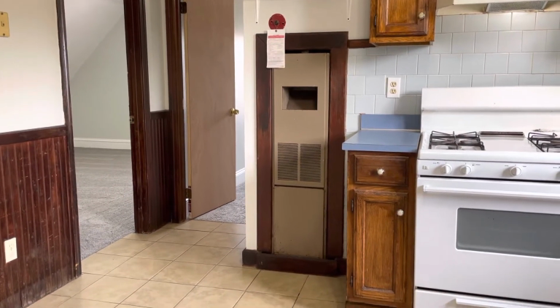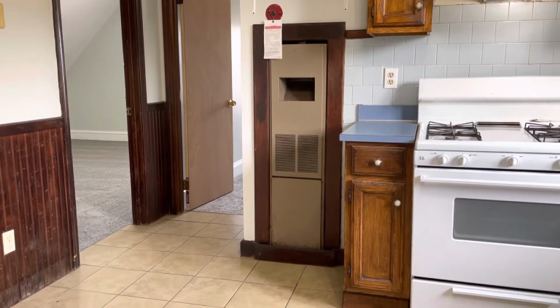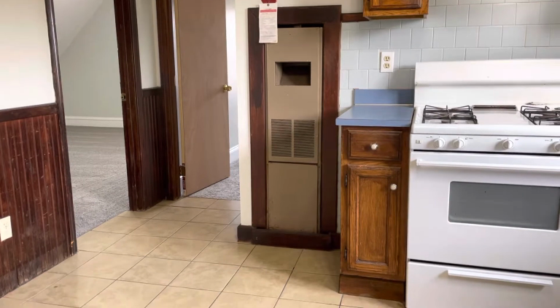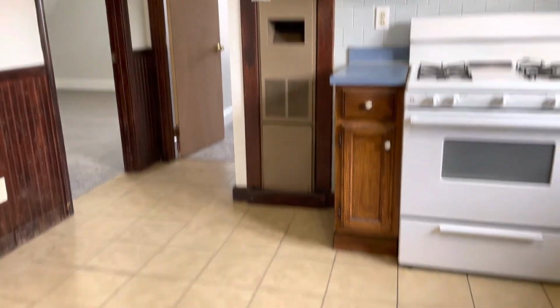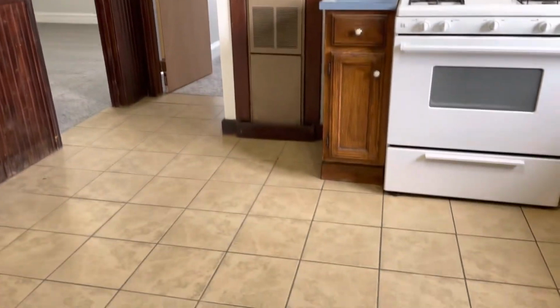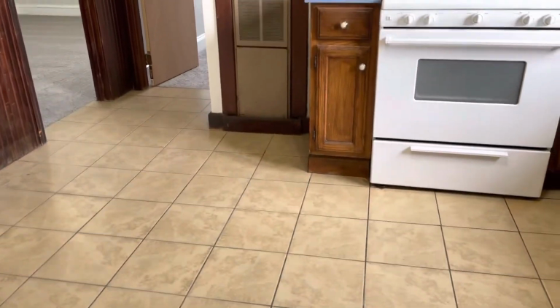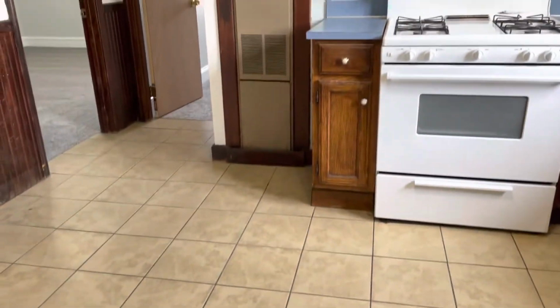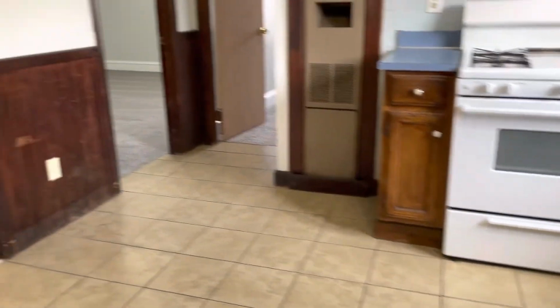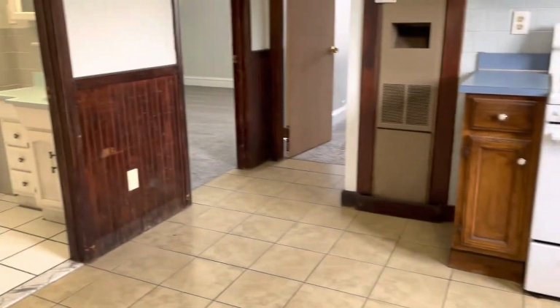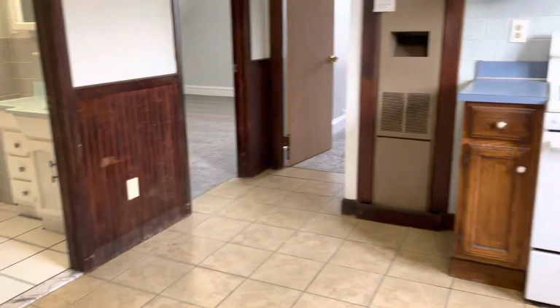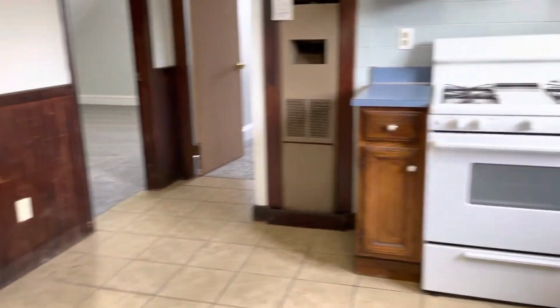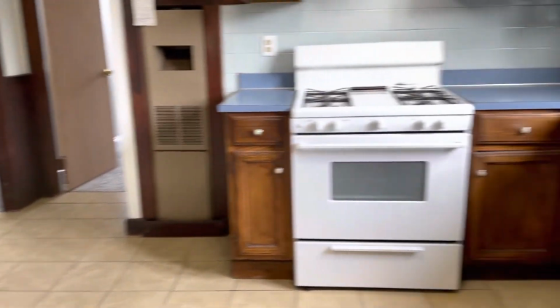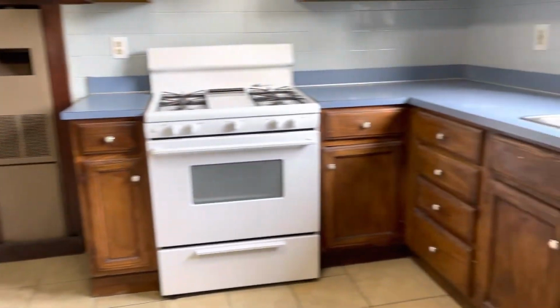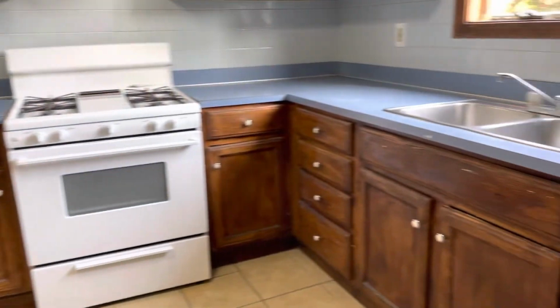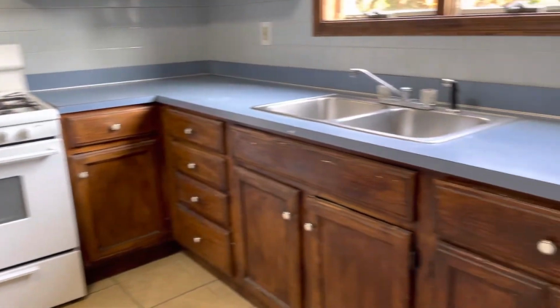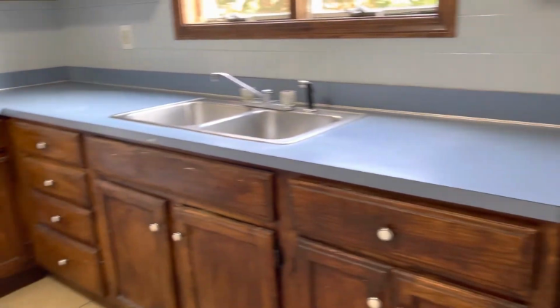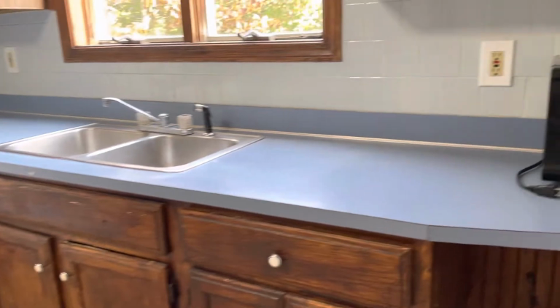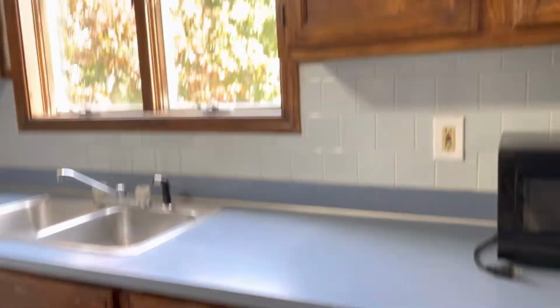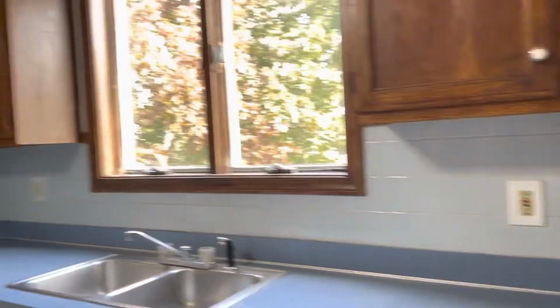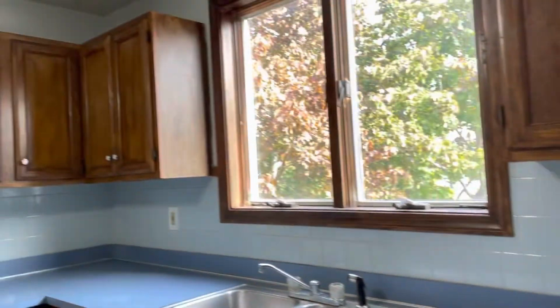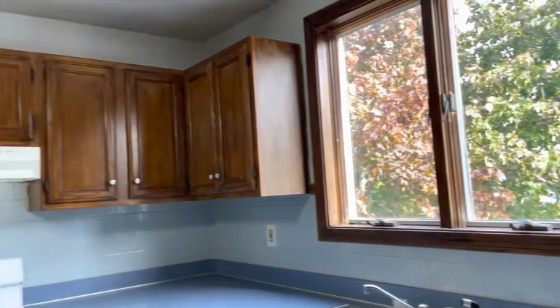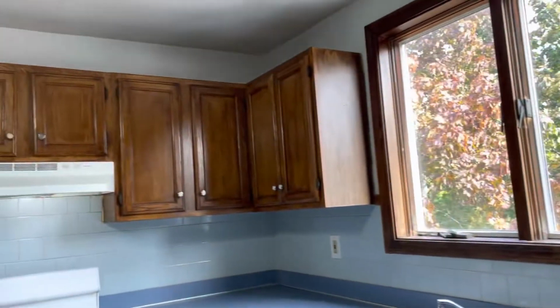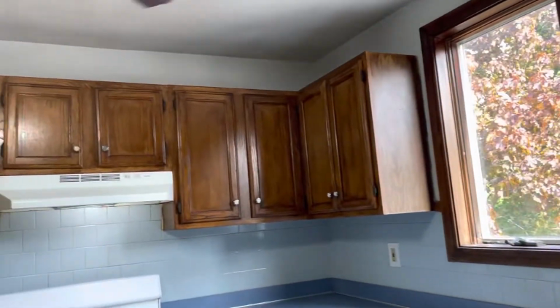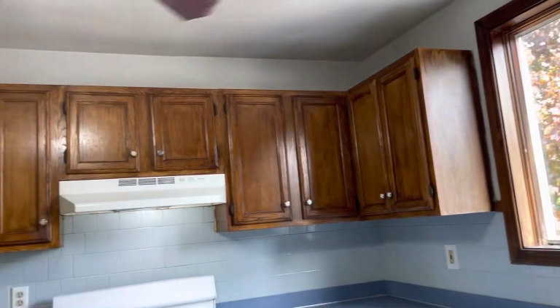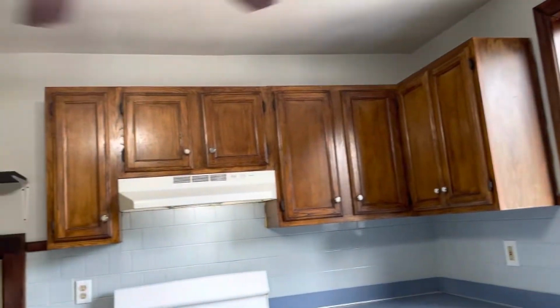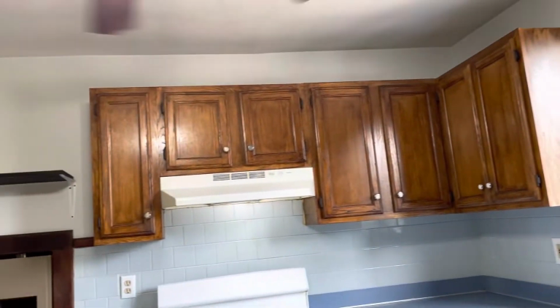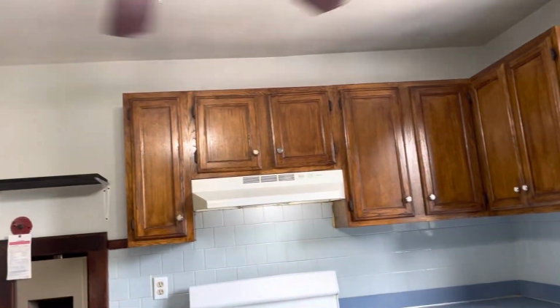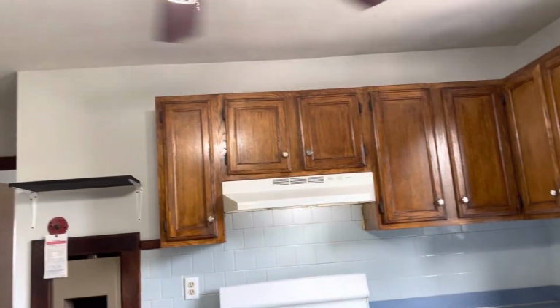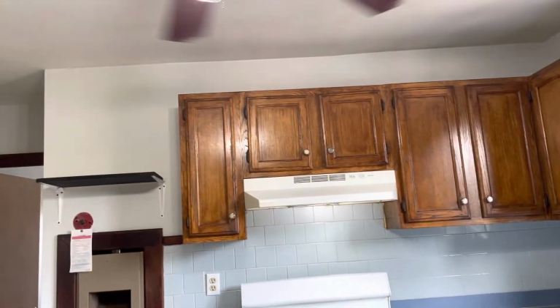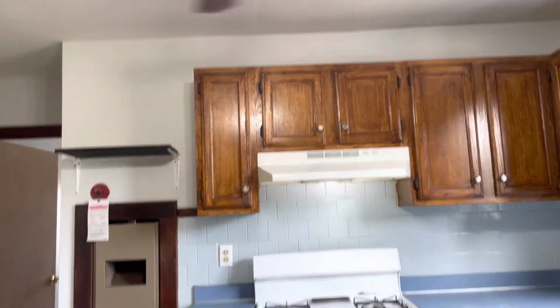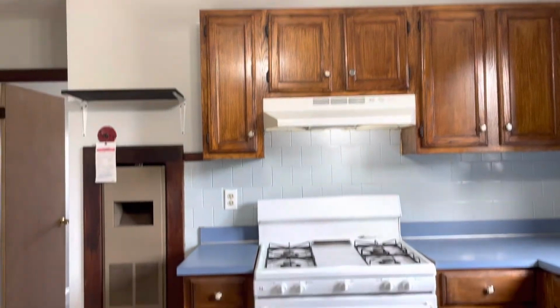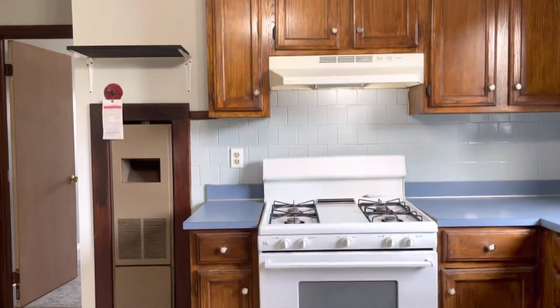Starting our video tour when you walk in the kitchen area. Gas stove. Plenty of countertop and cabinet space. Big windows for plenty of natural light. Ceiling fan.